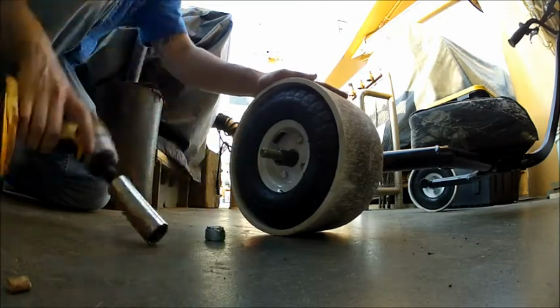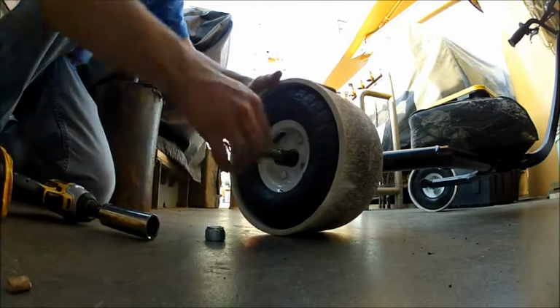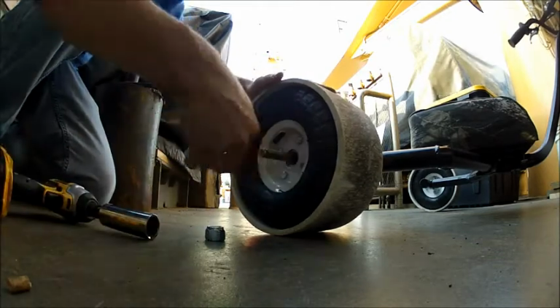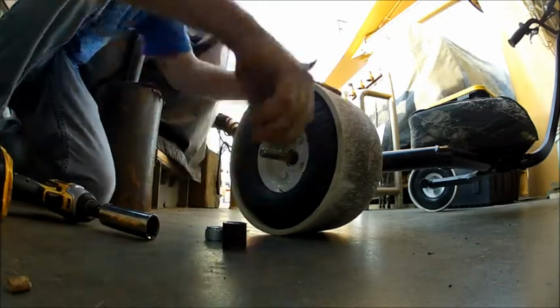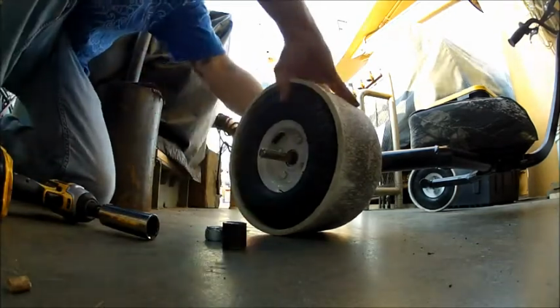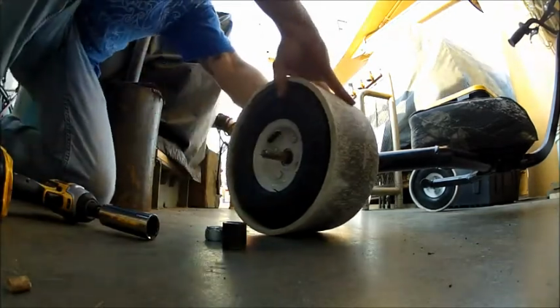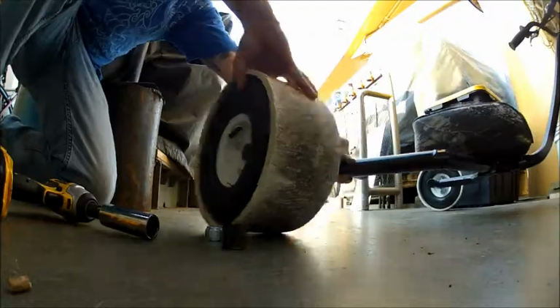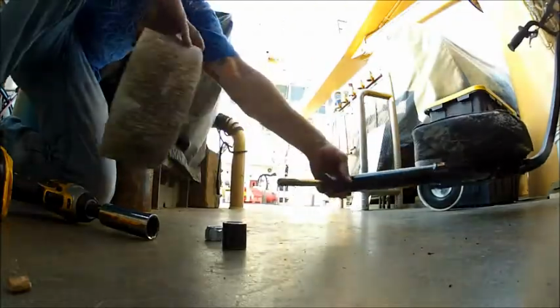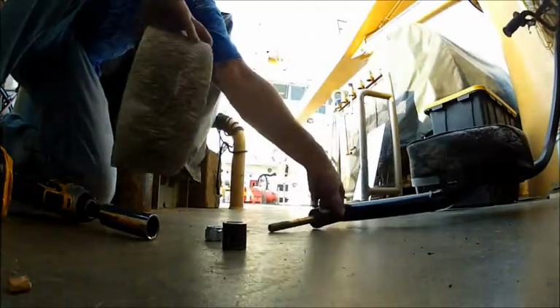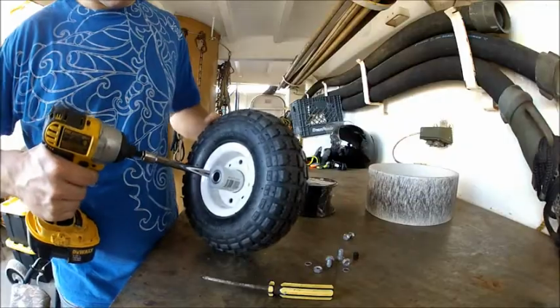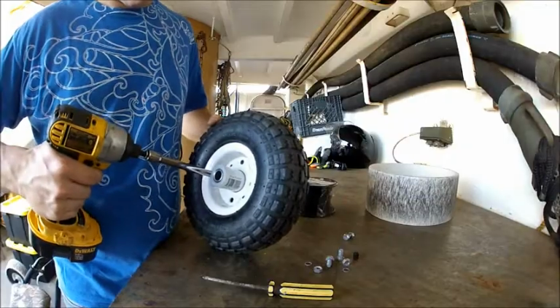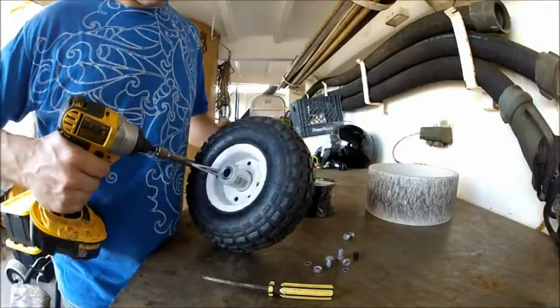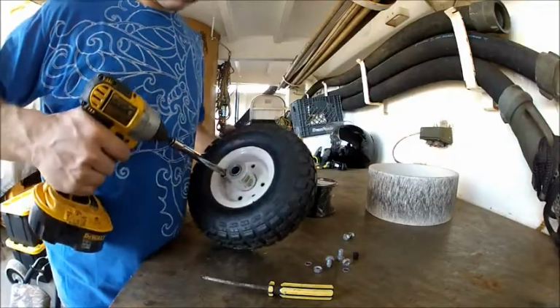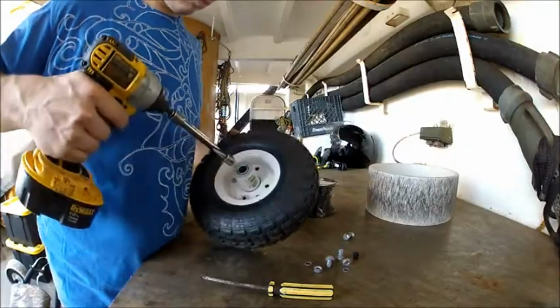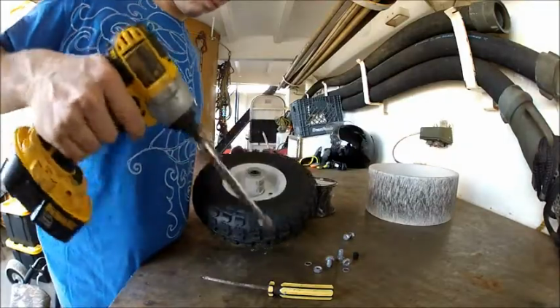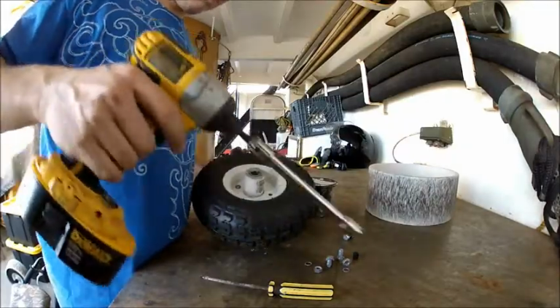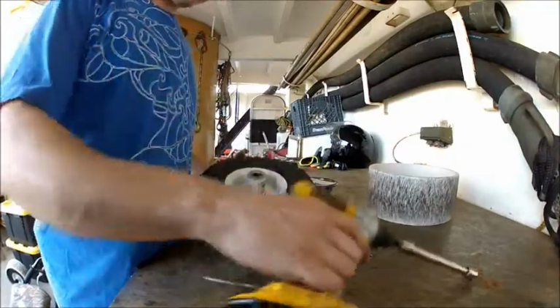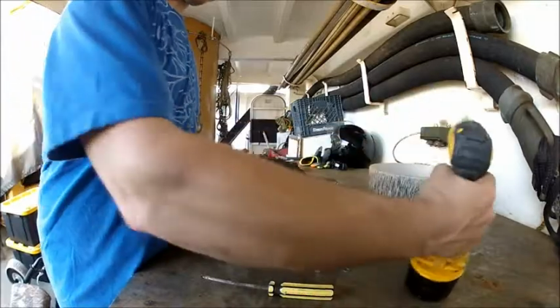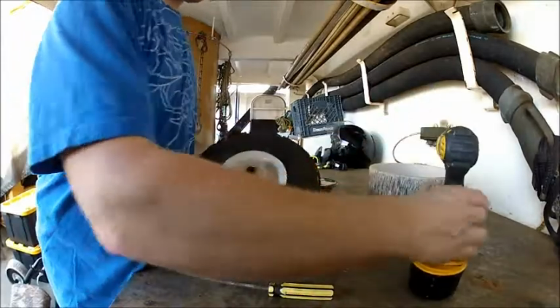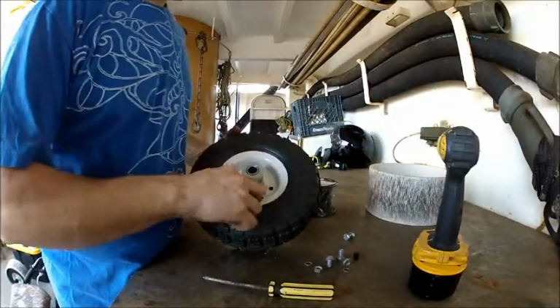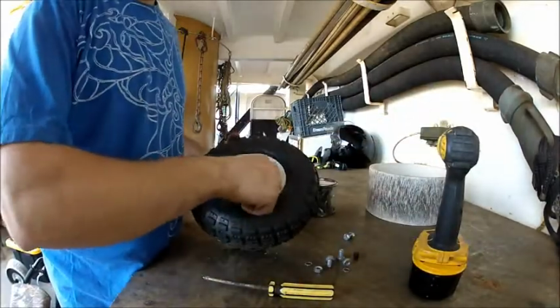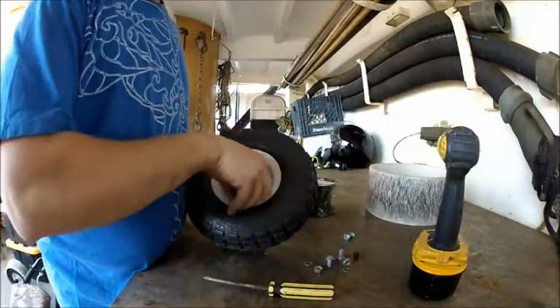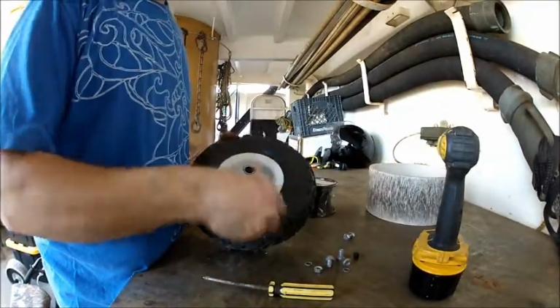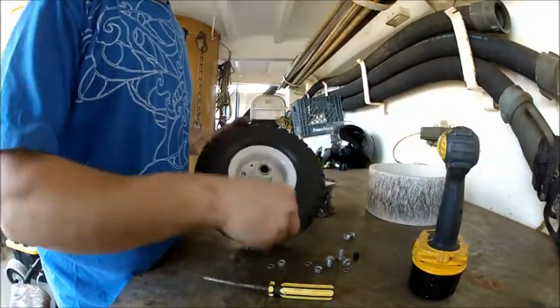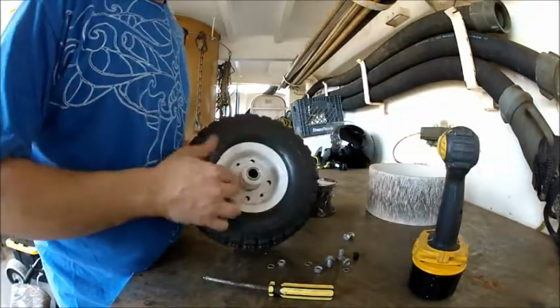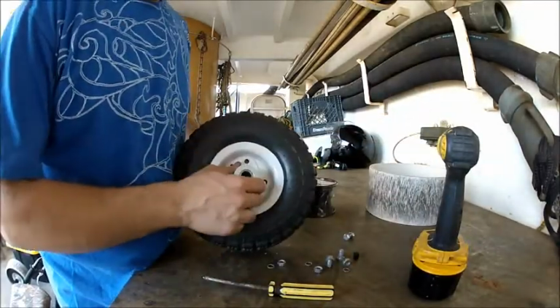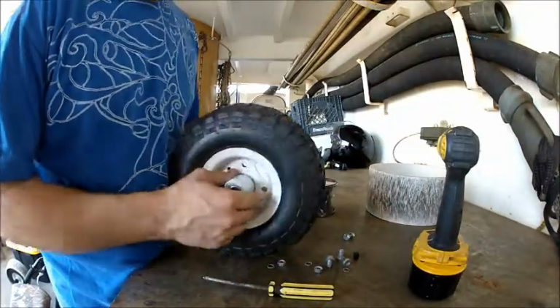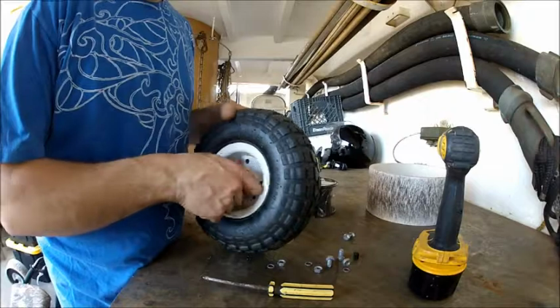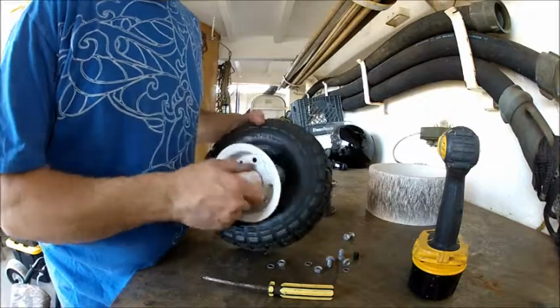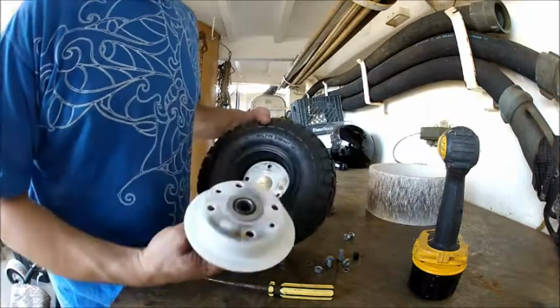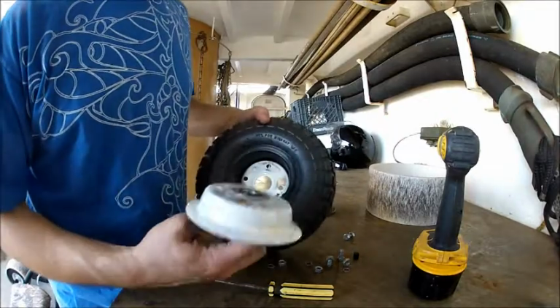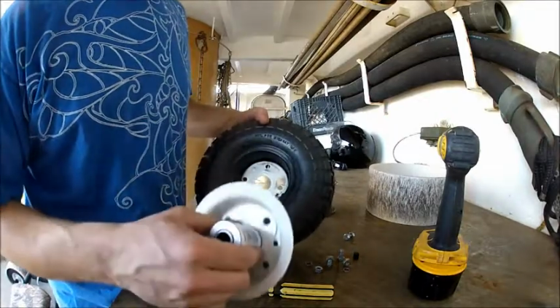Here I'm taking apart the Harbor Freight wheel. I'm going to change out the hub and put the Aussie Light on it — same tube, just changing out the hubs. Here I'm taking the hubs apart and showing you the assembly.